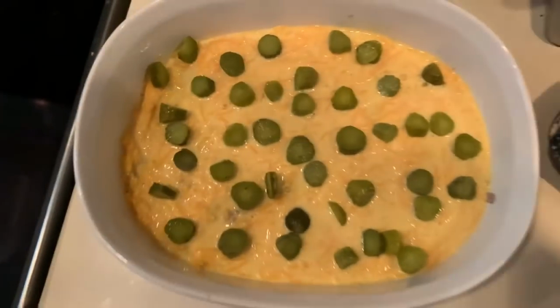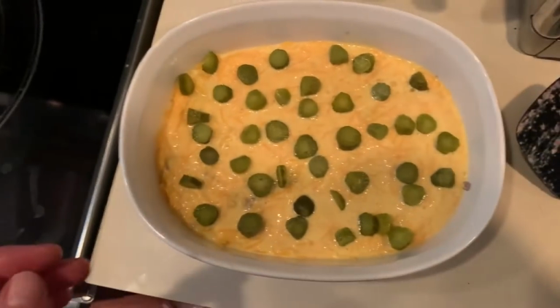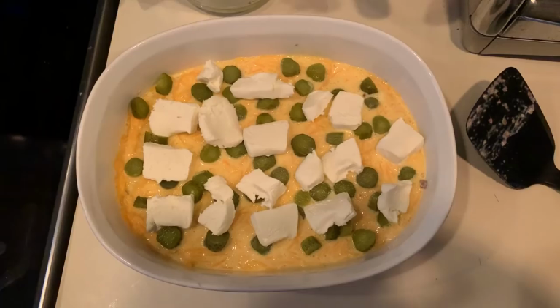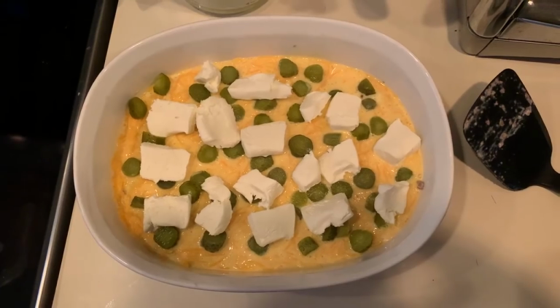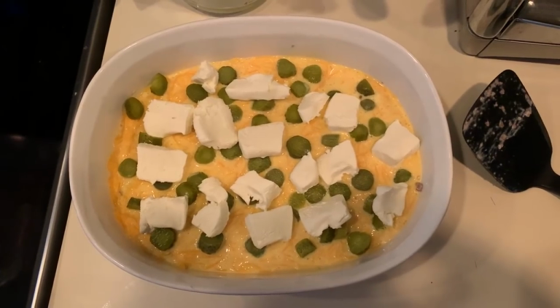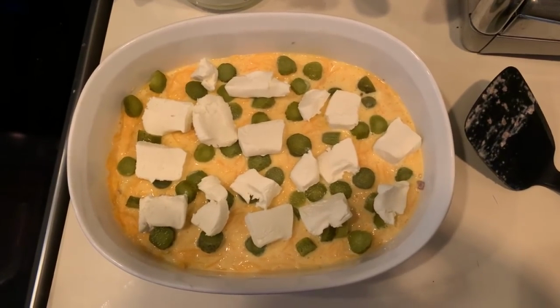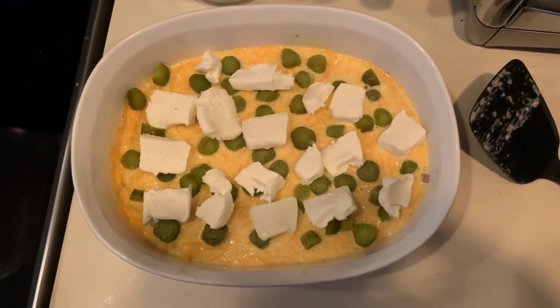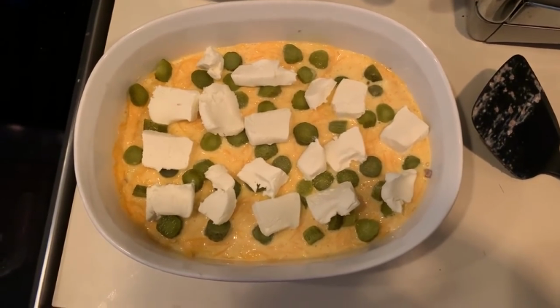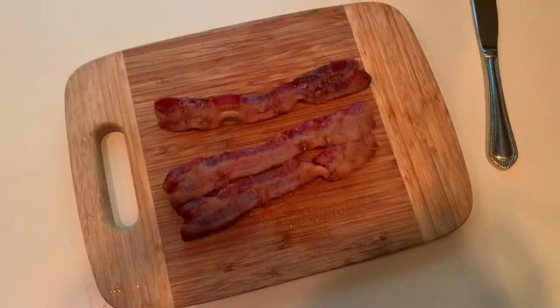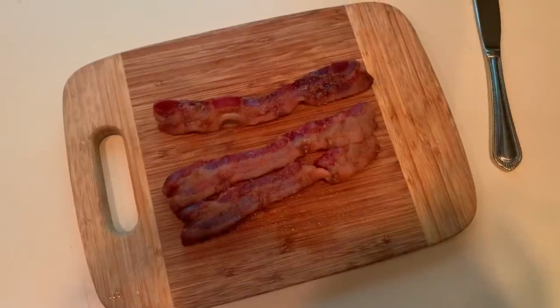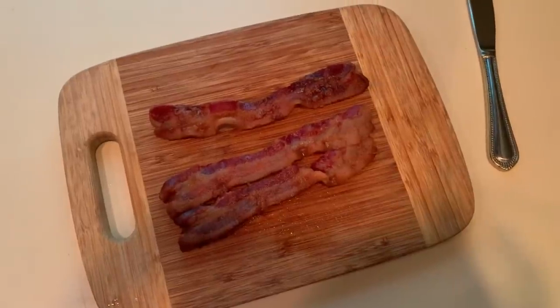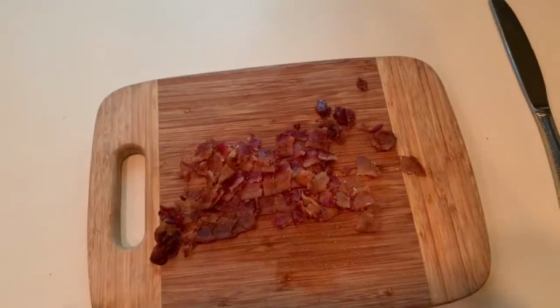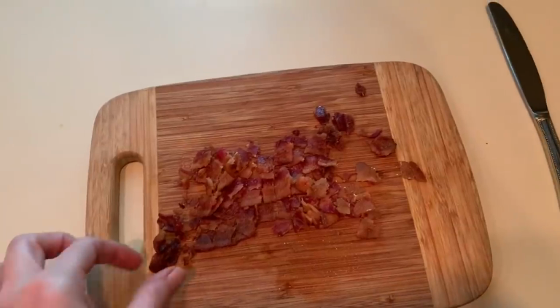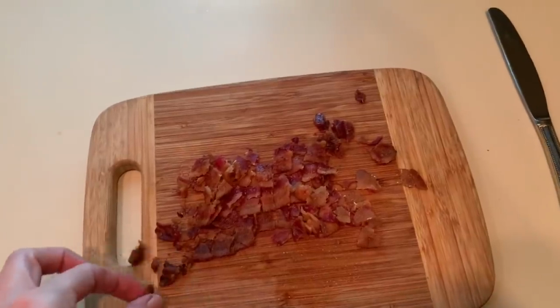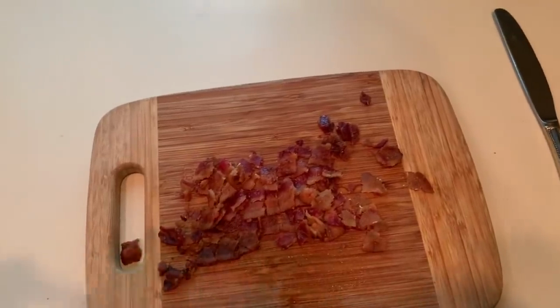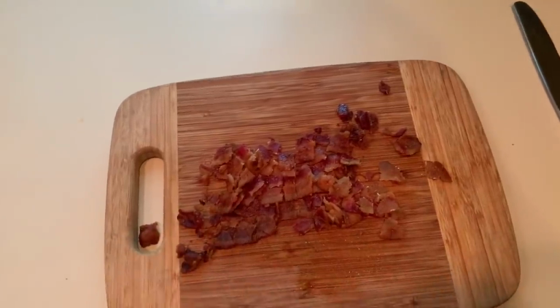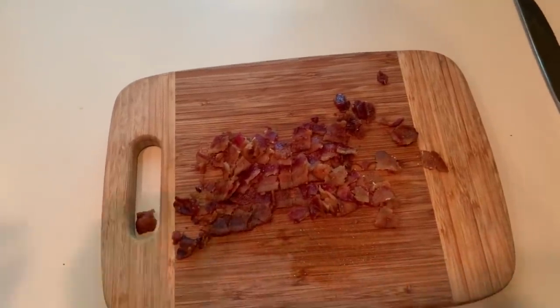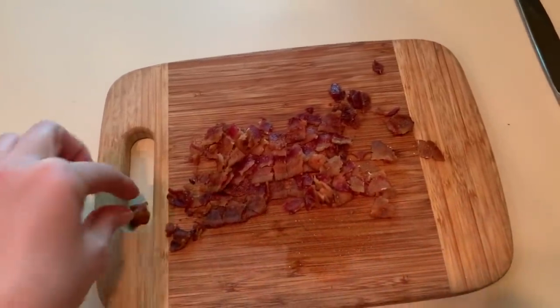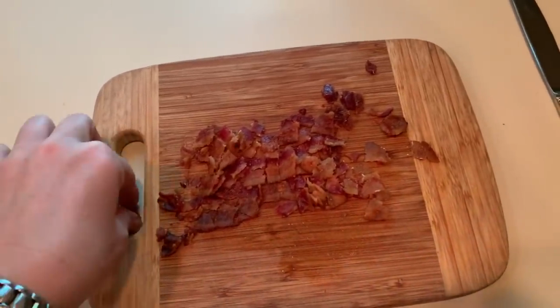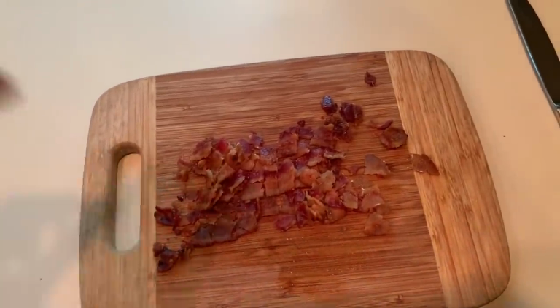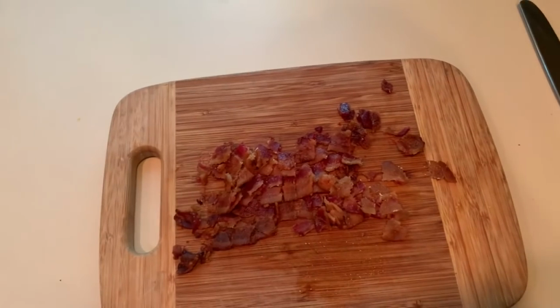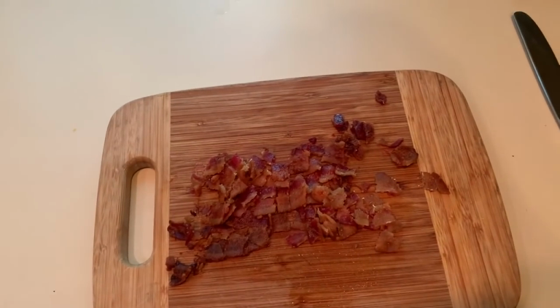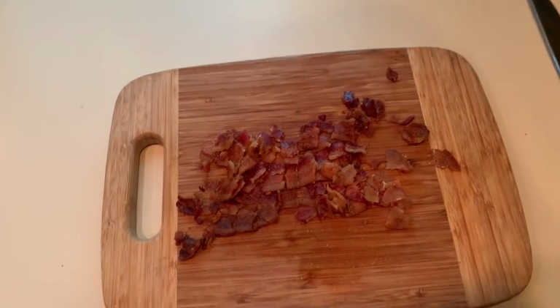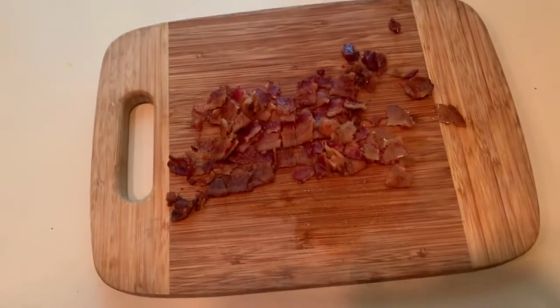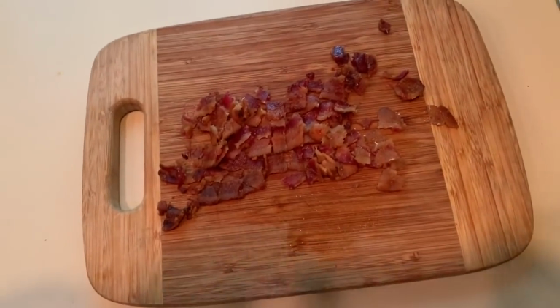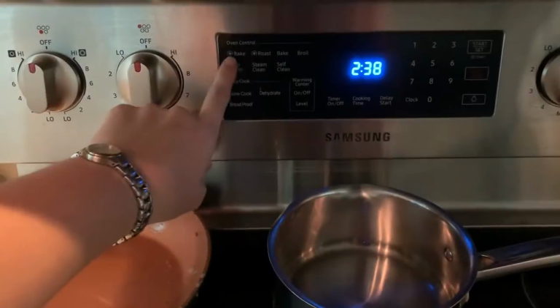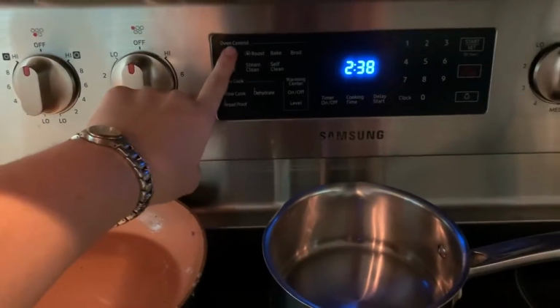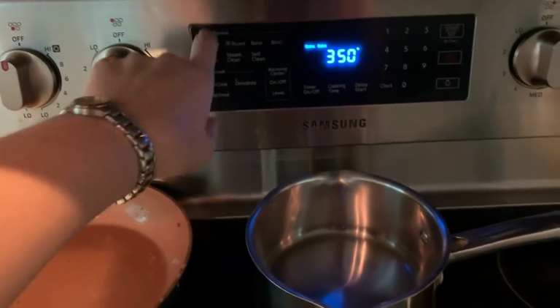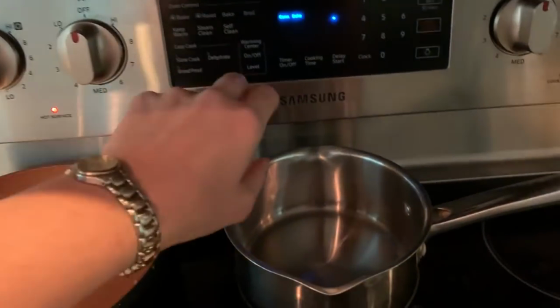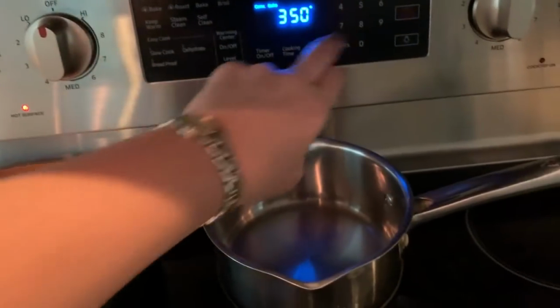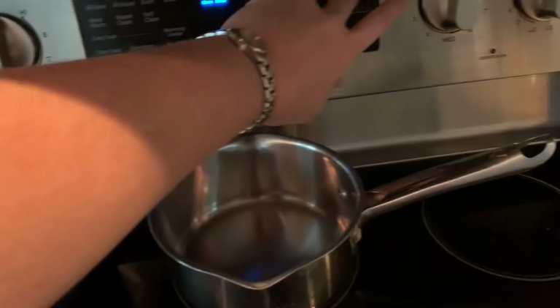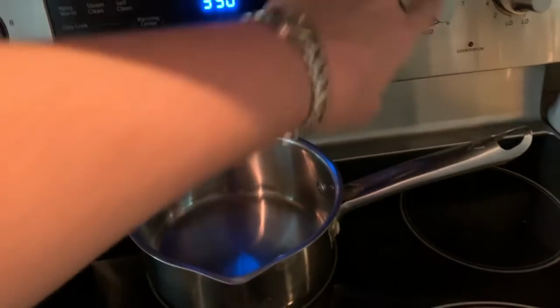Then you're going to take the remaining block of cream cheese and distribute it over all of your ingredients. And I'm going to take just three pieces of bacon, chop them up — minus a couple of pieces that I've eaten — and spread those over the top.